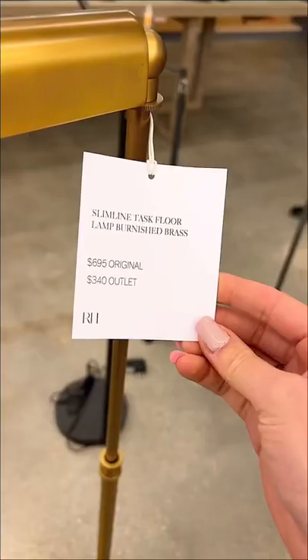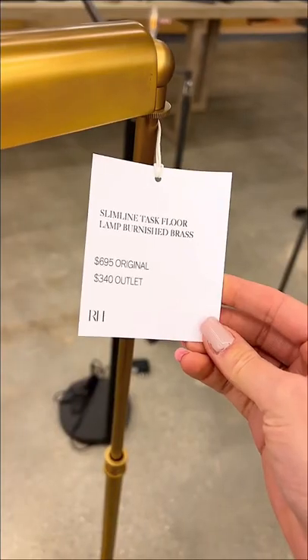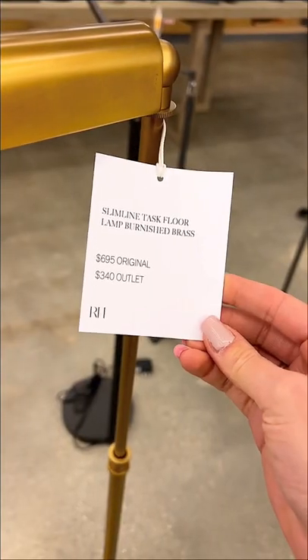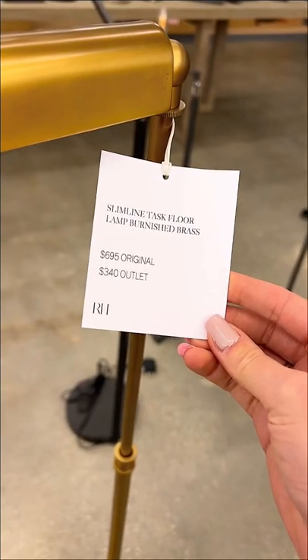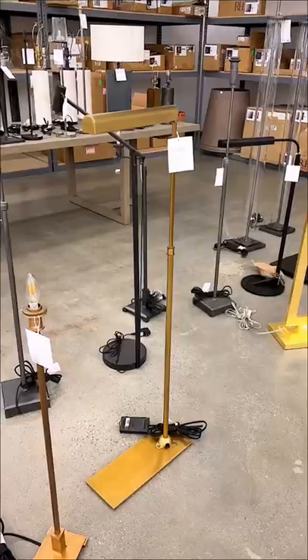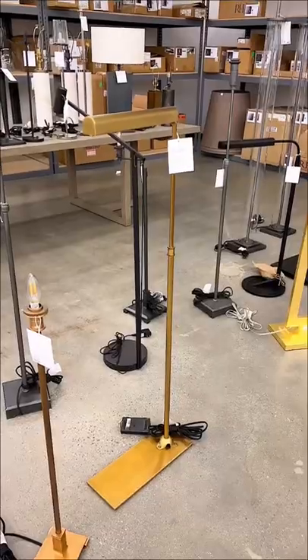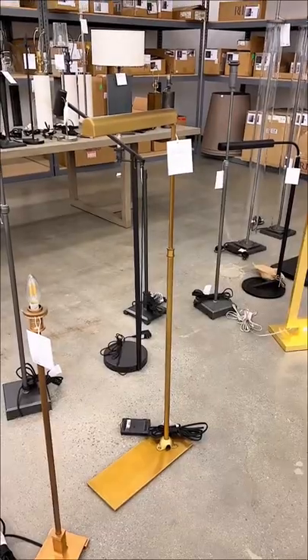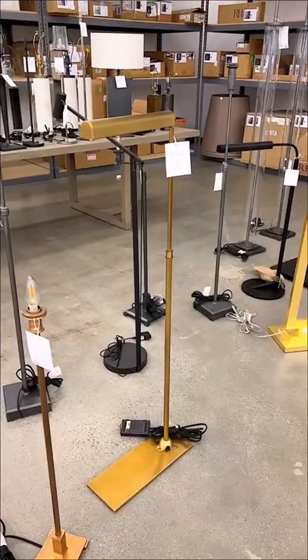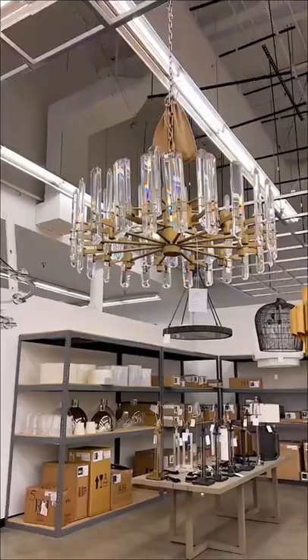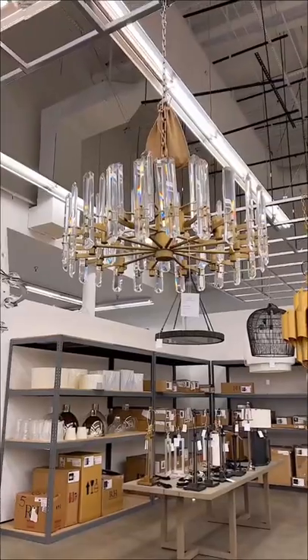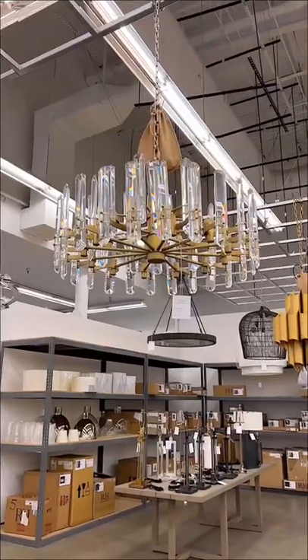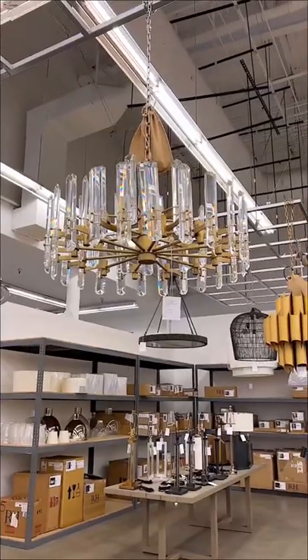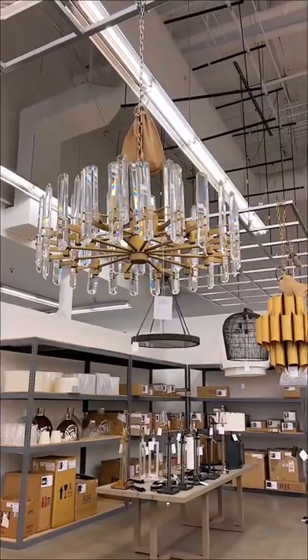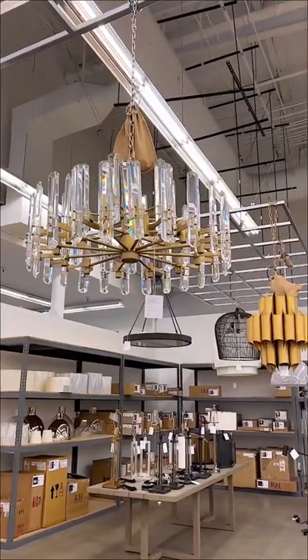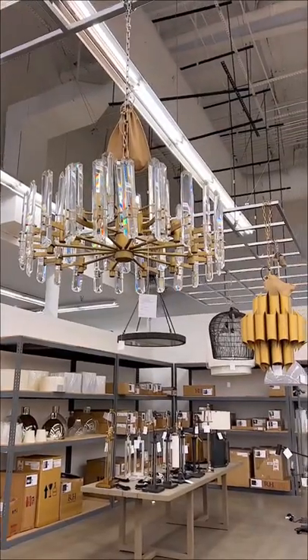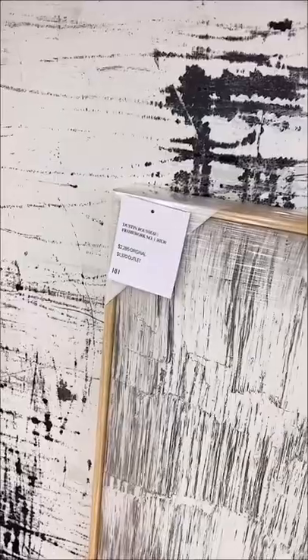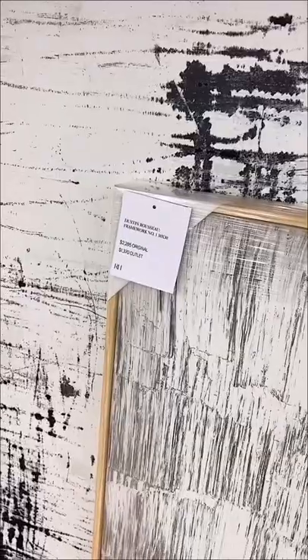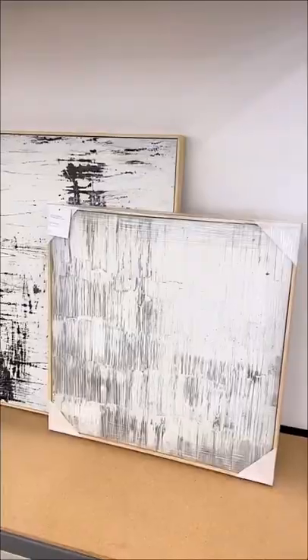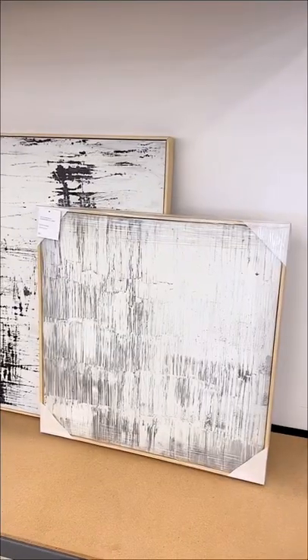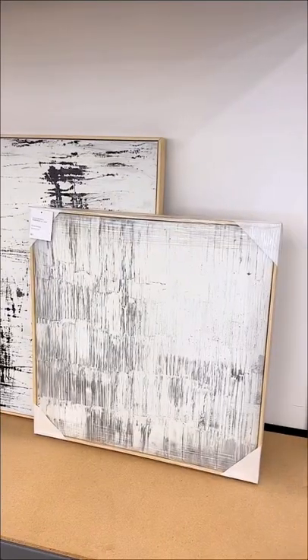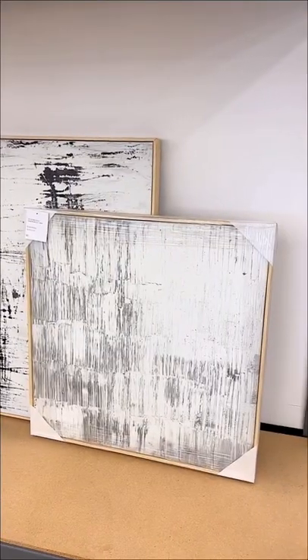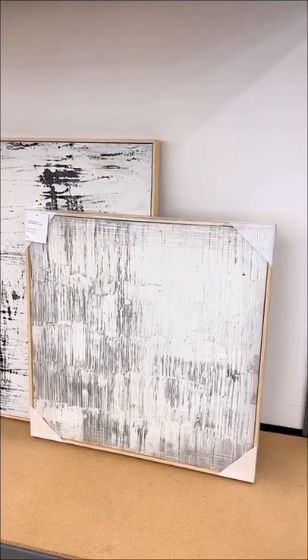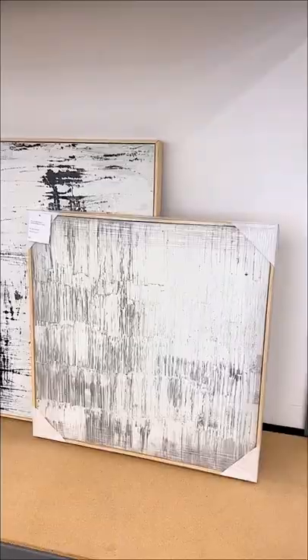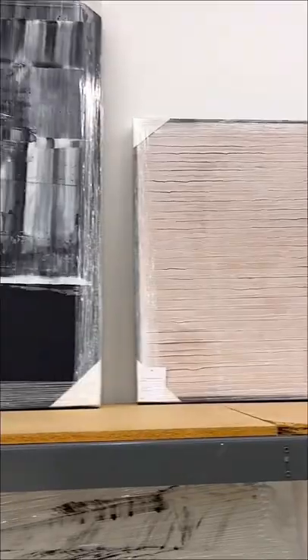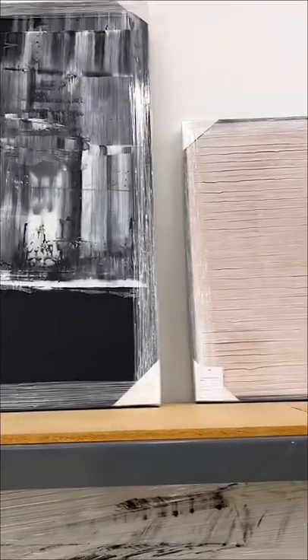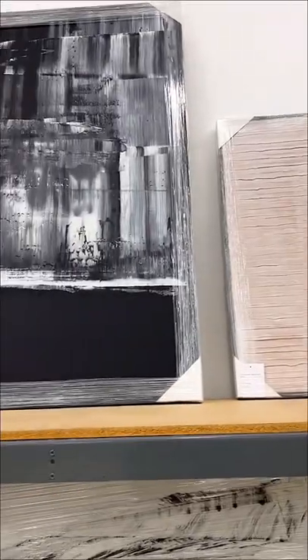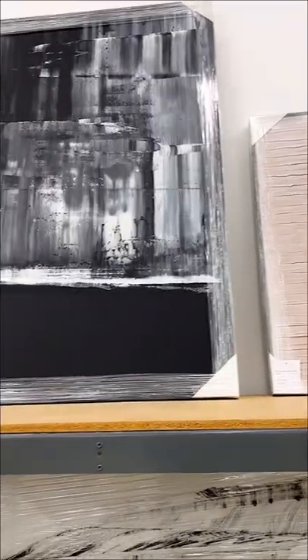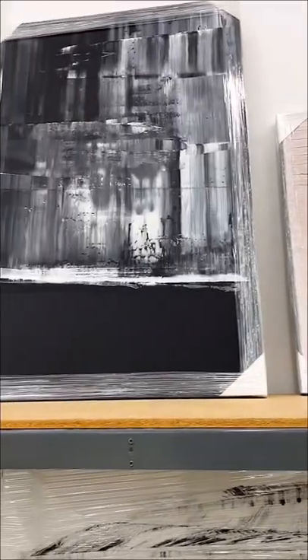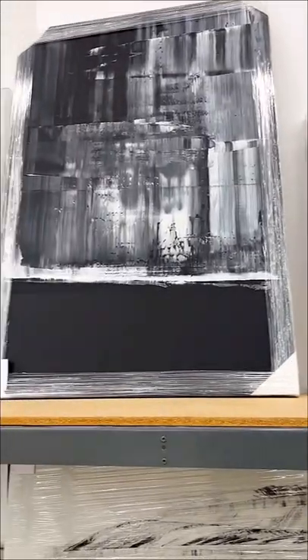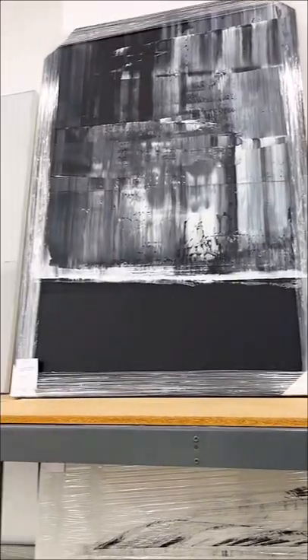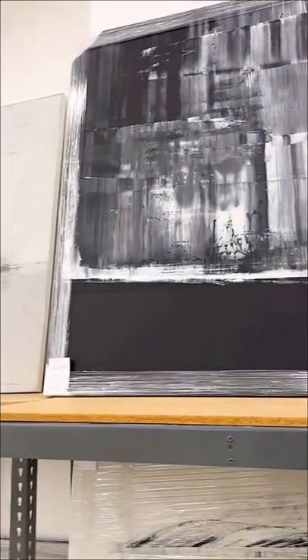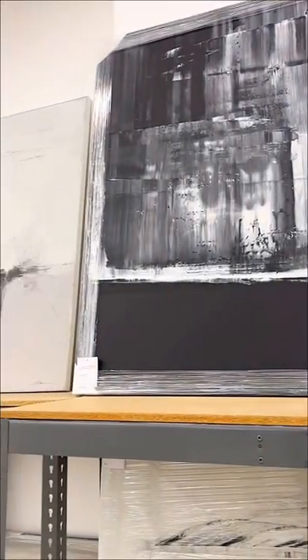They have a lot of discounted lighting options like lamps and chandeliers. And if you're looking for Restoration Hardware wall art, they have so many great options for half off.